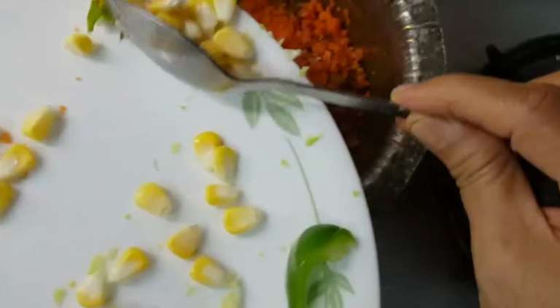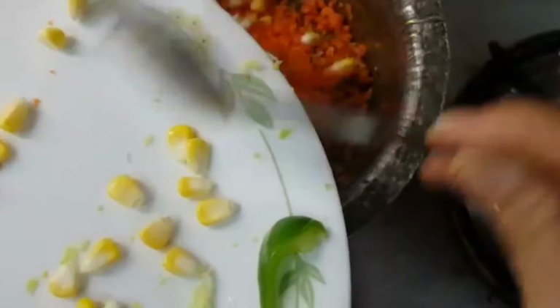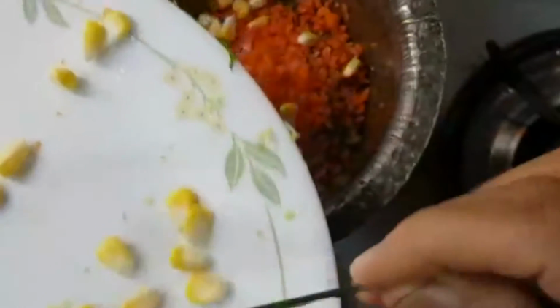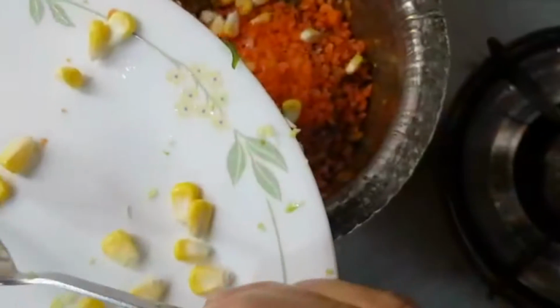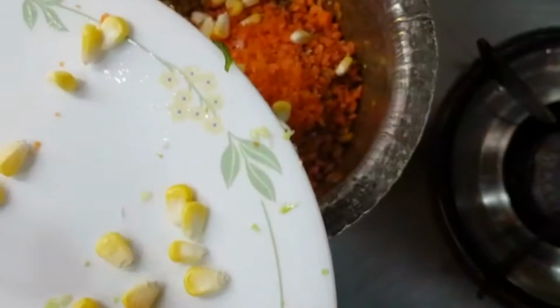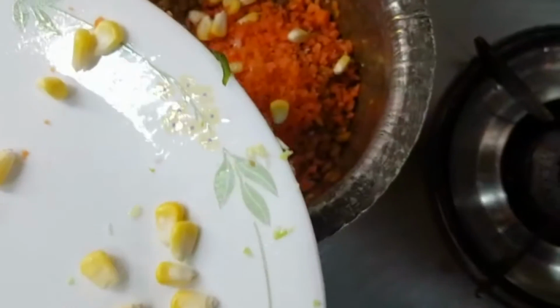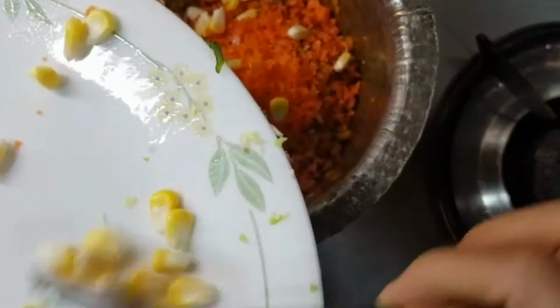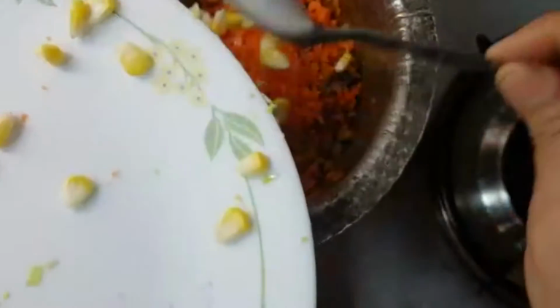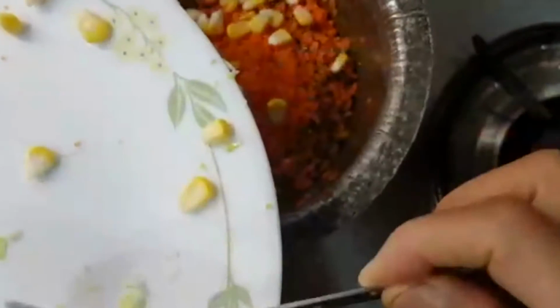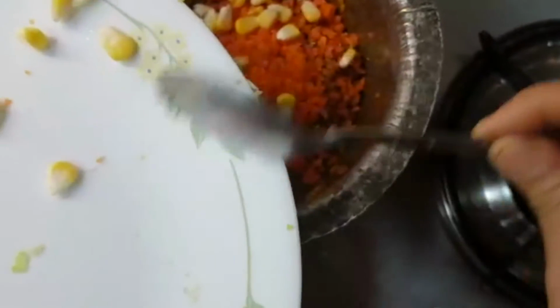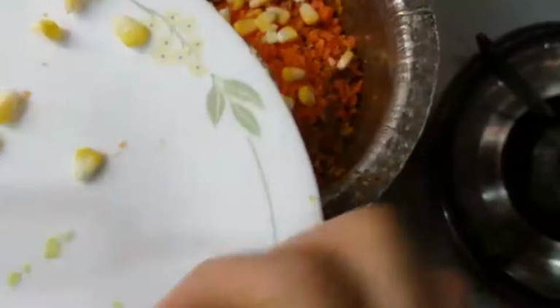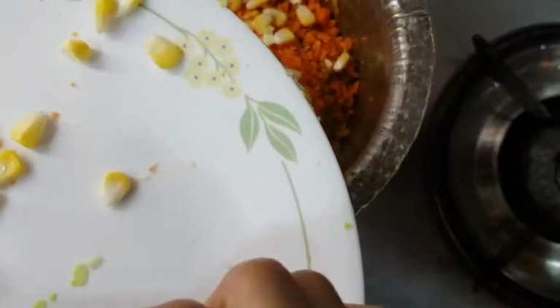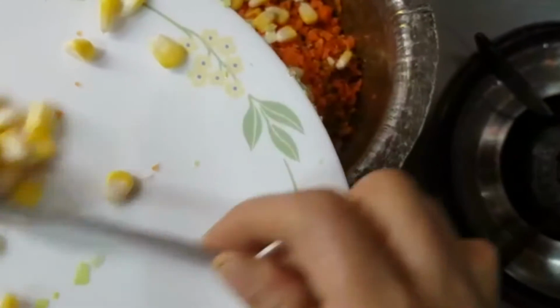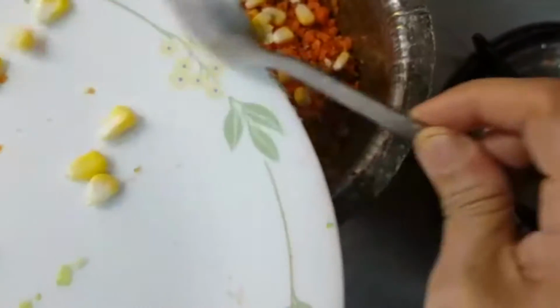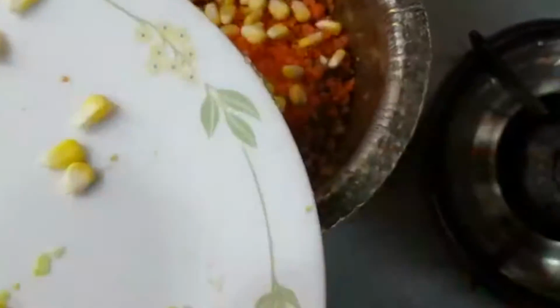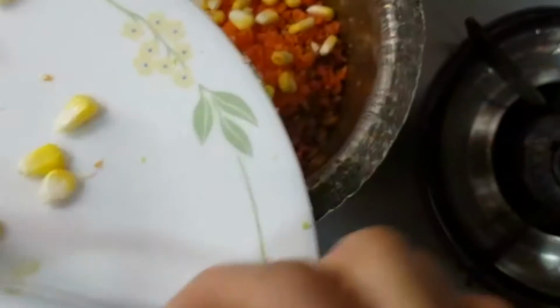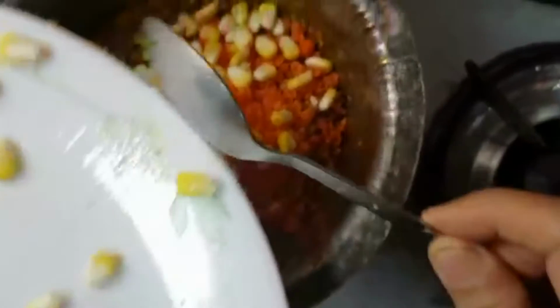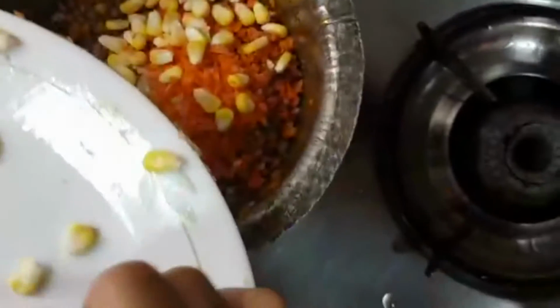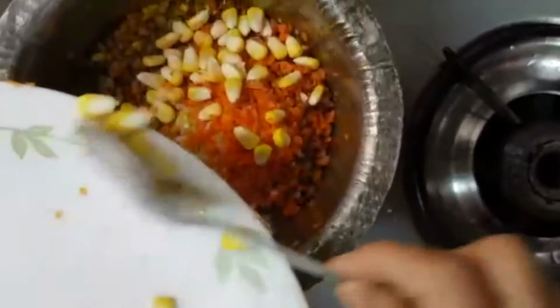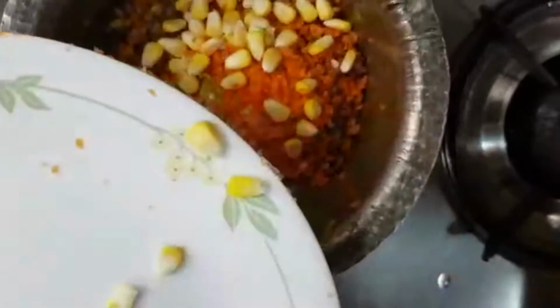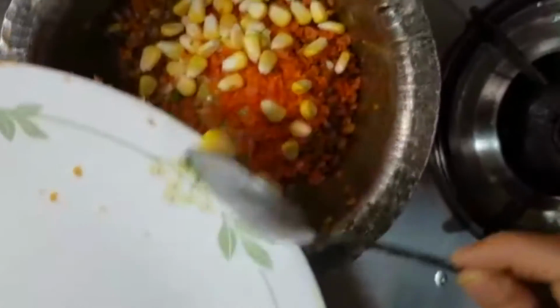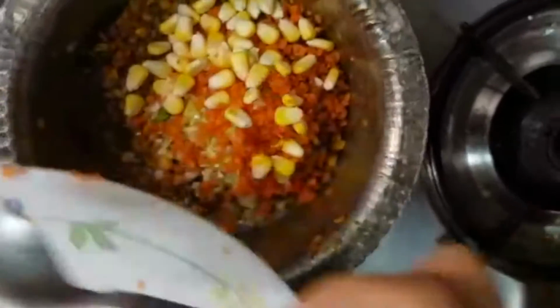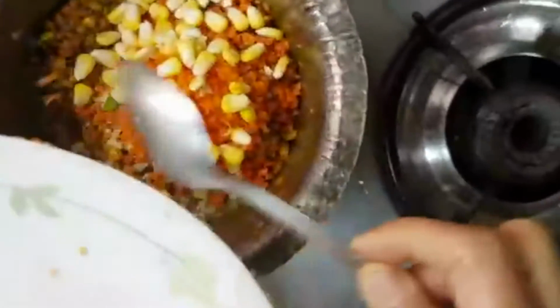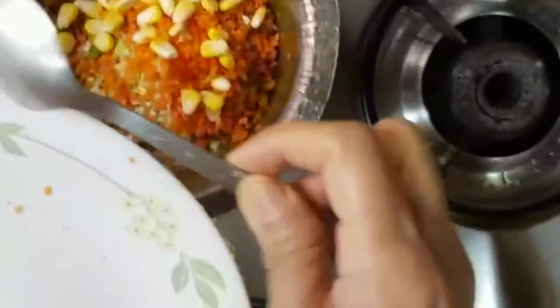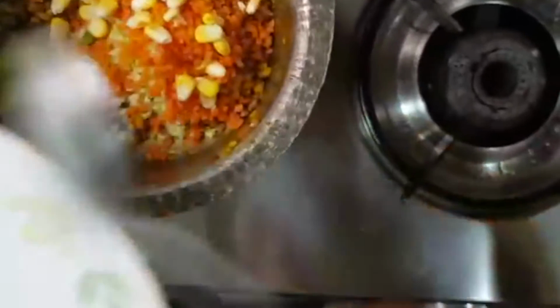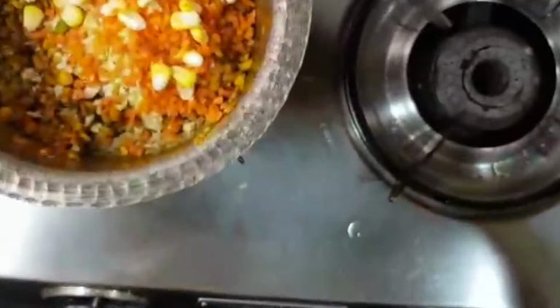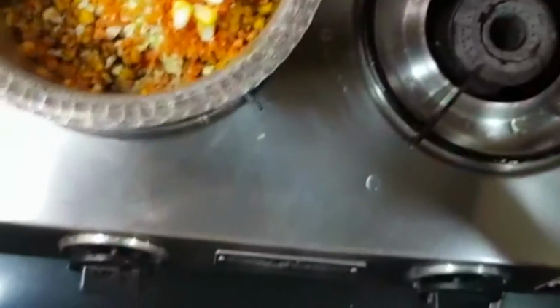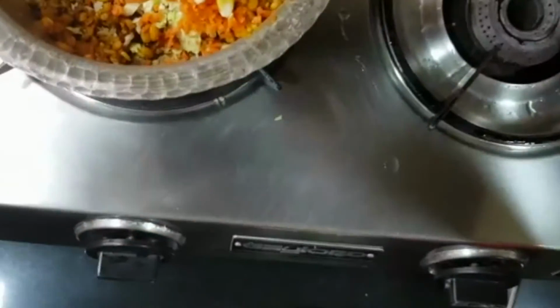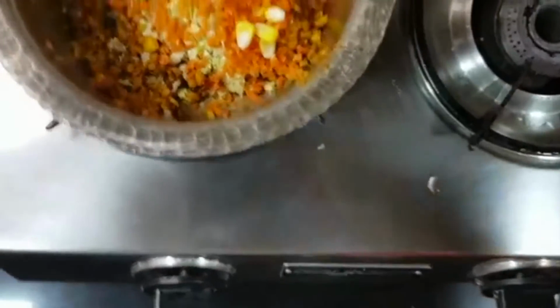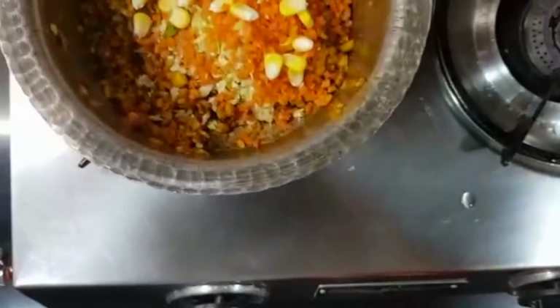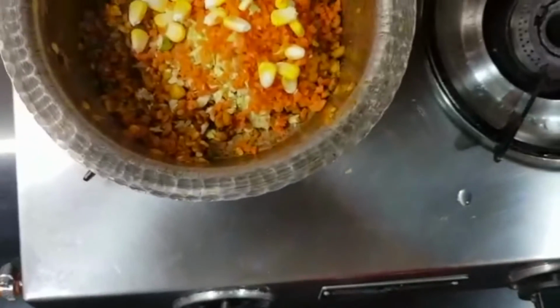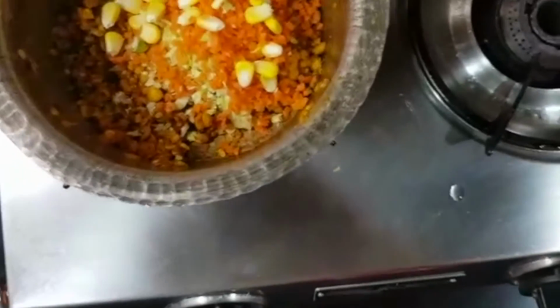Let's make sure that it's going to be fine. I'm going to put it in the pan.